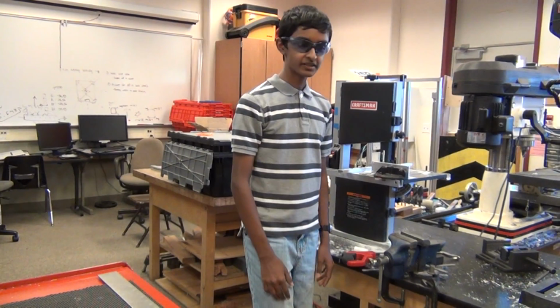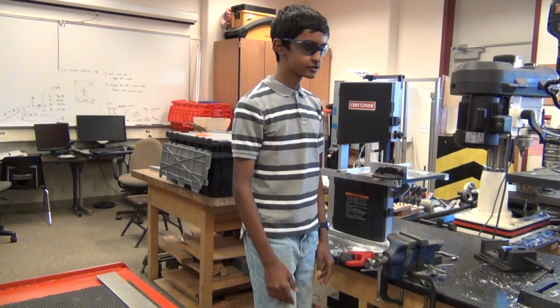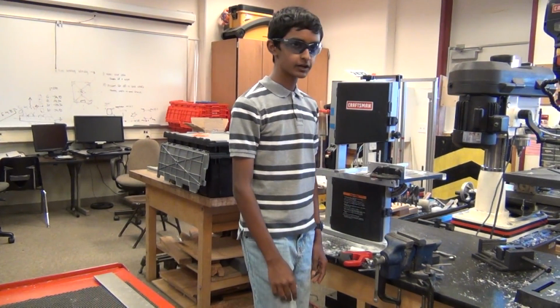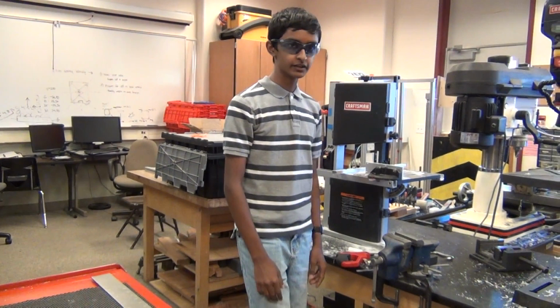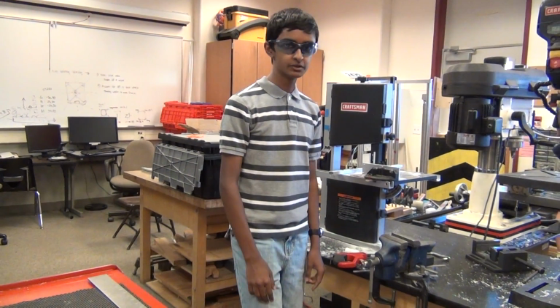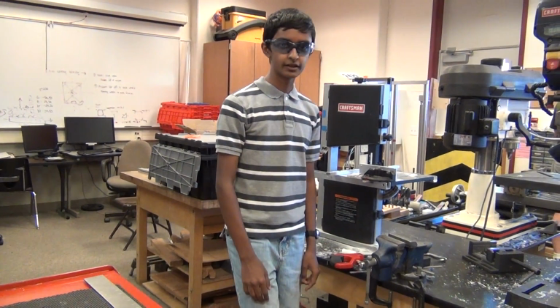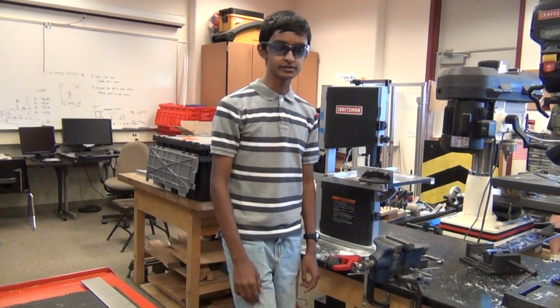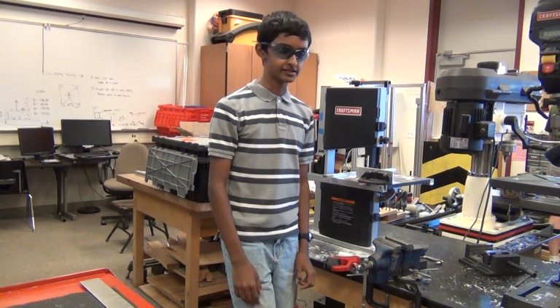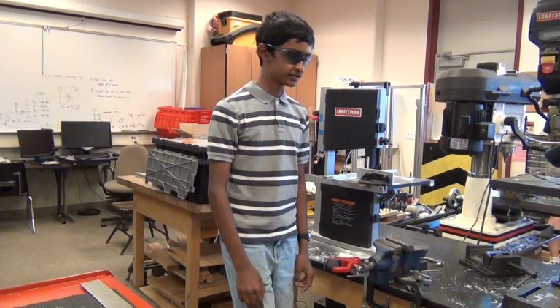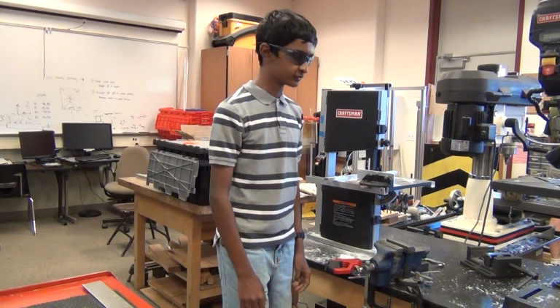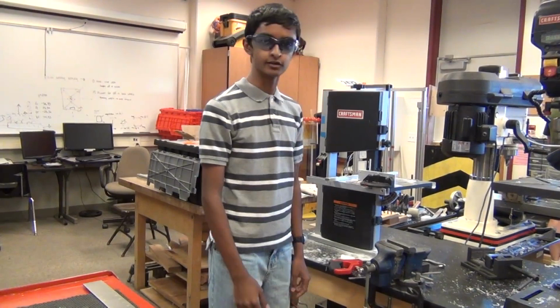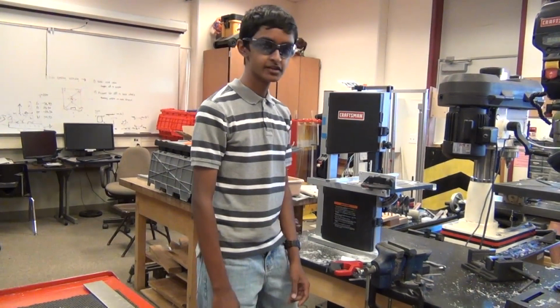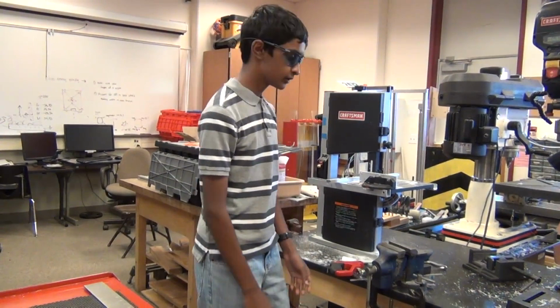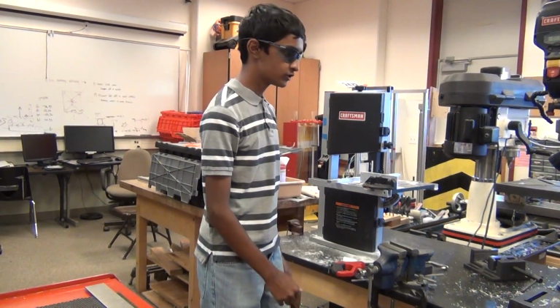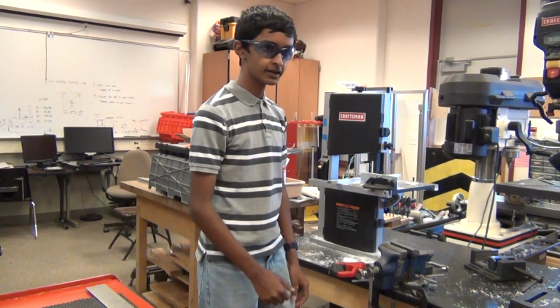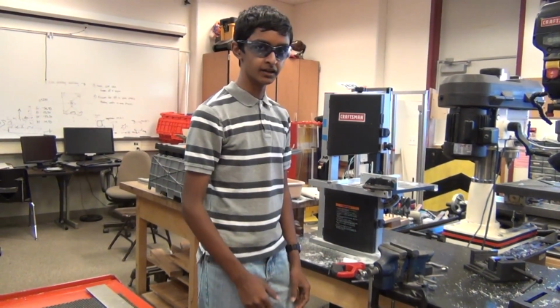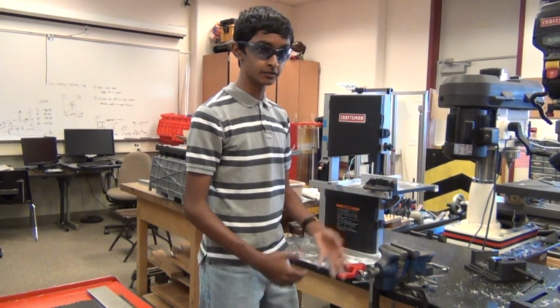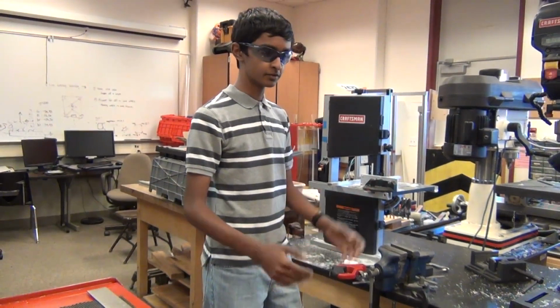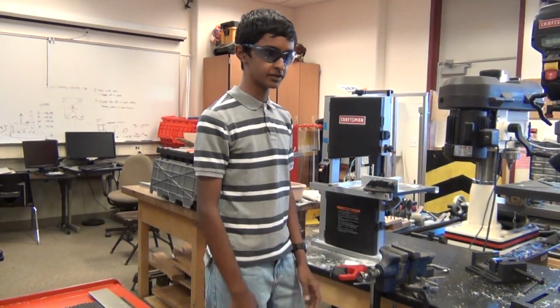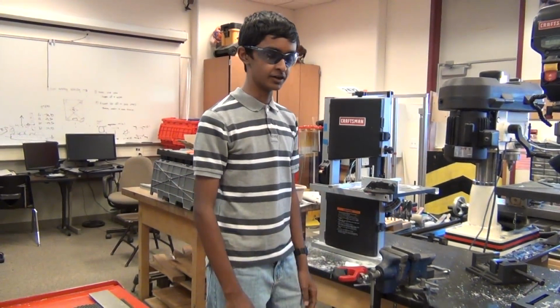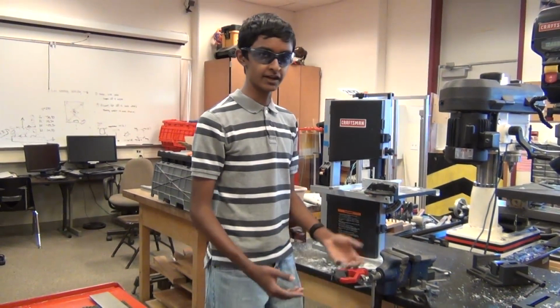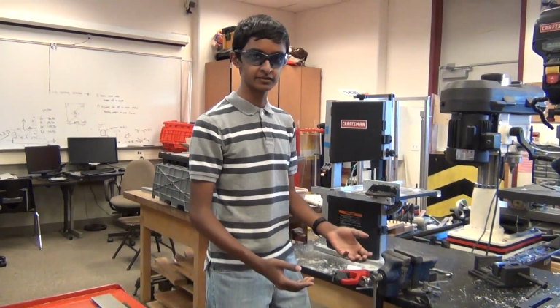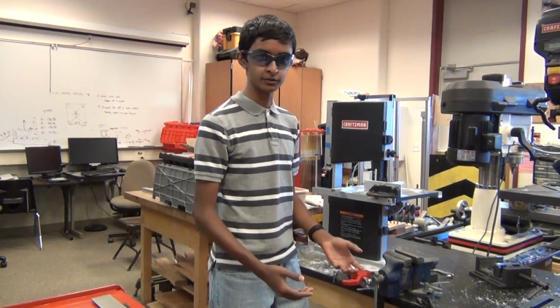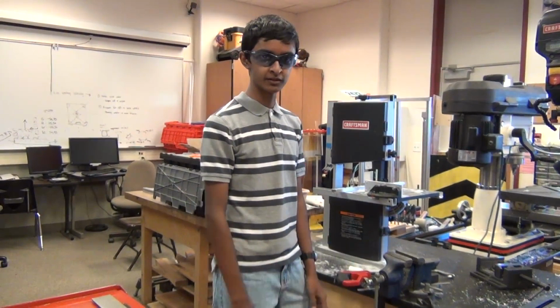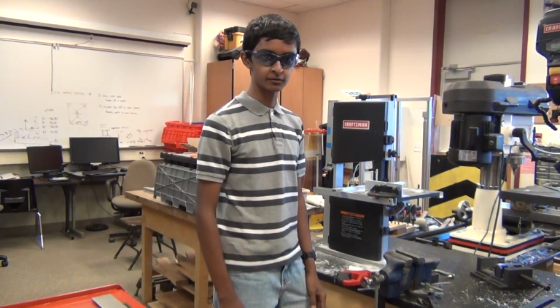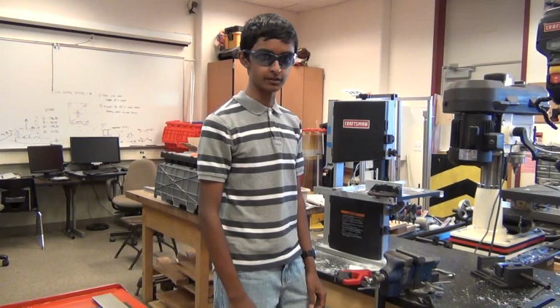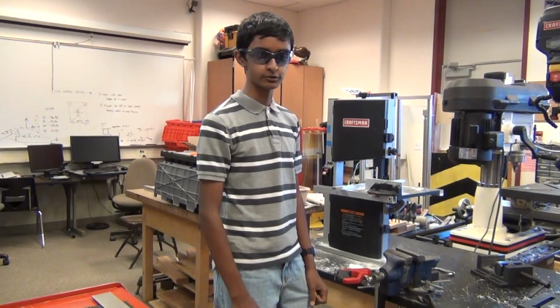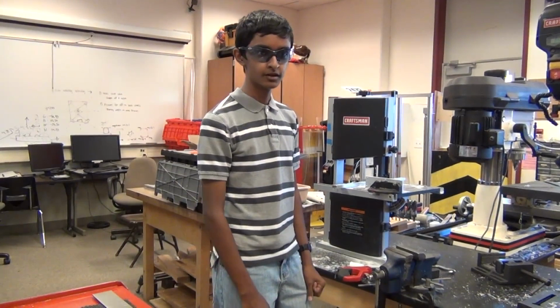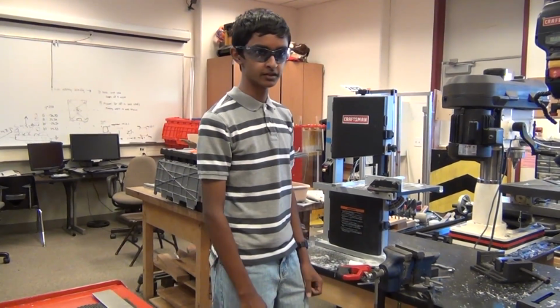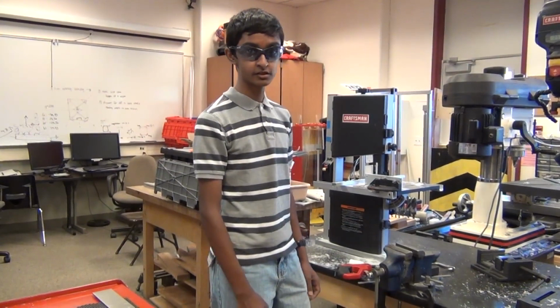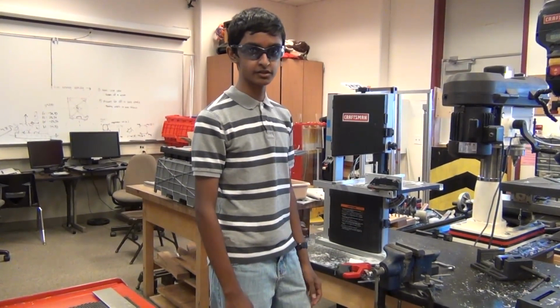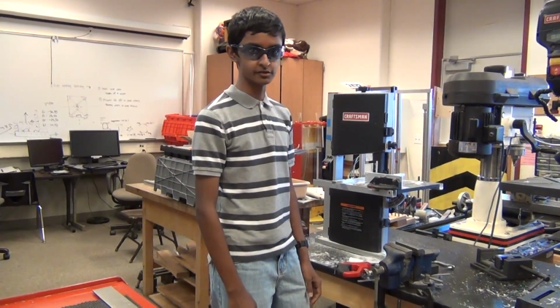Hacksaws are used for cutting aluminum, polycarbonates, plastics, and other materials. They're powered by your hand, so they're not really a power tool, but they can still be pretty dangerous.